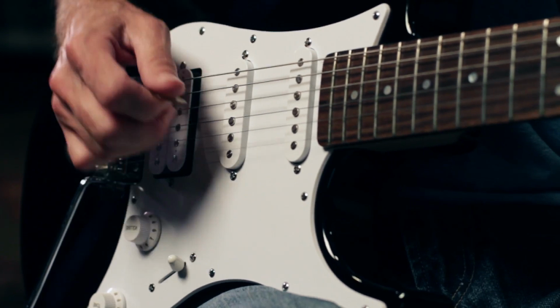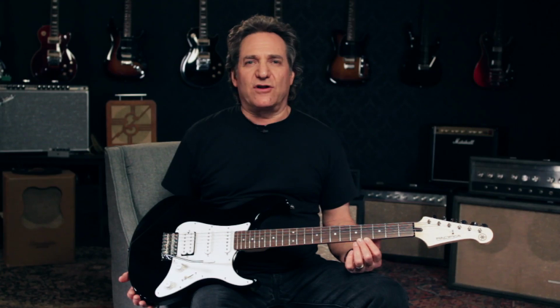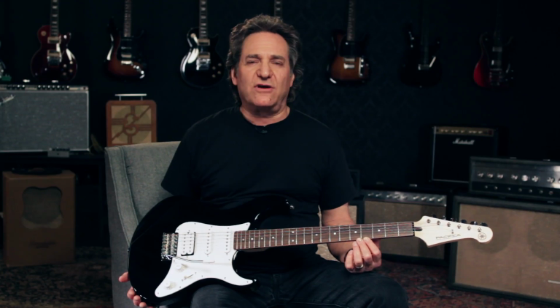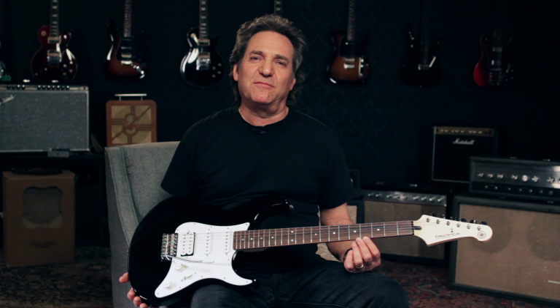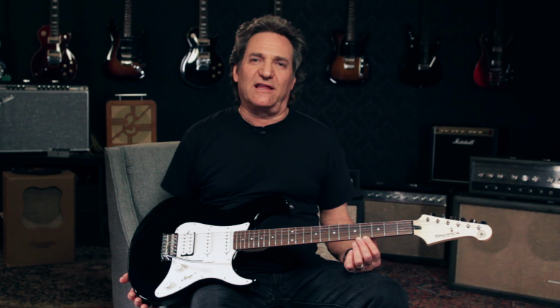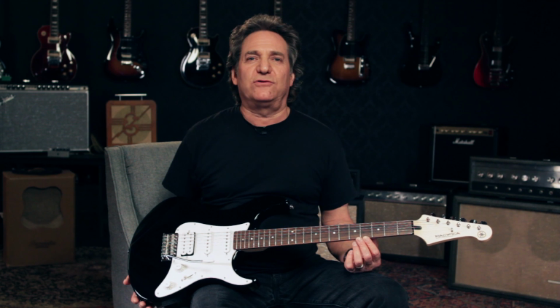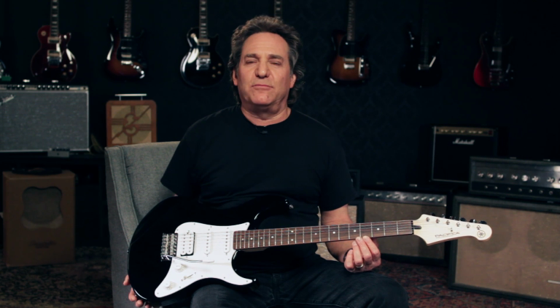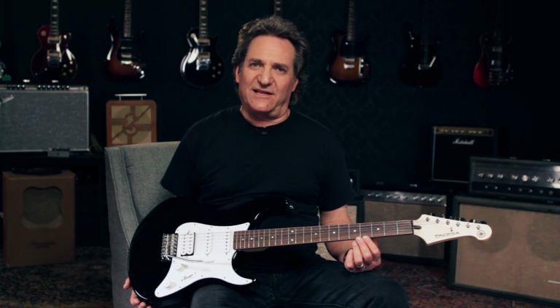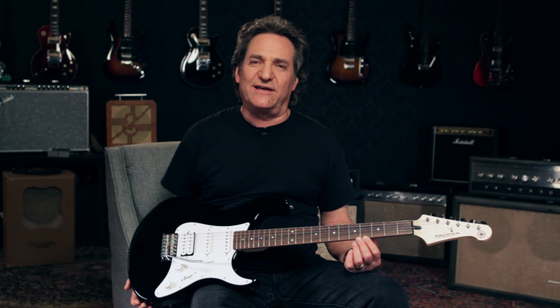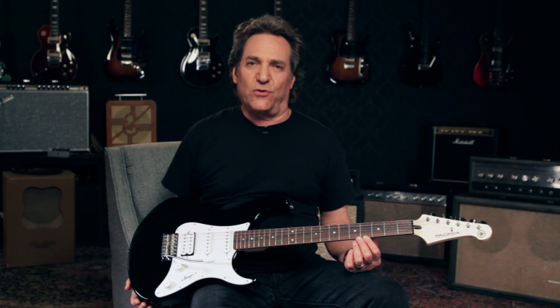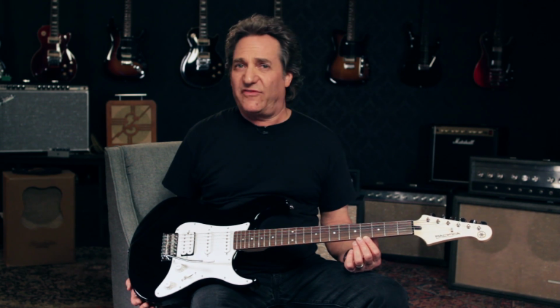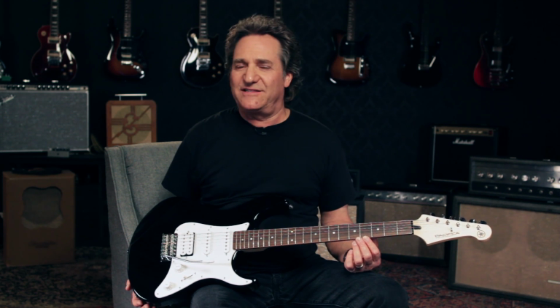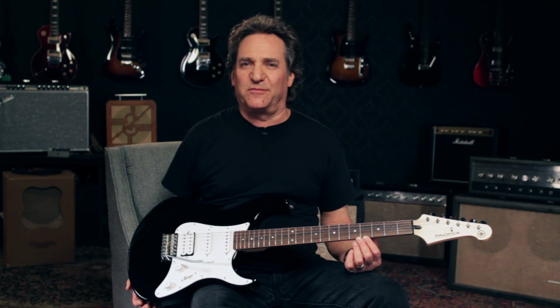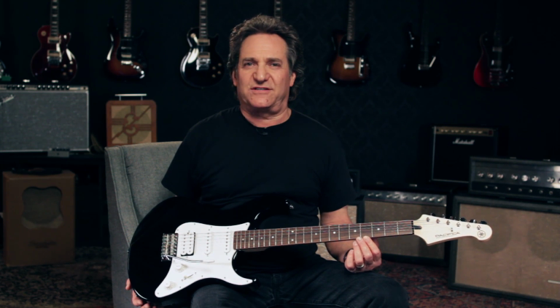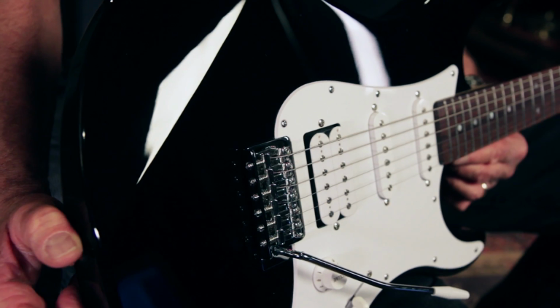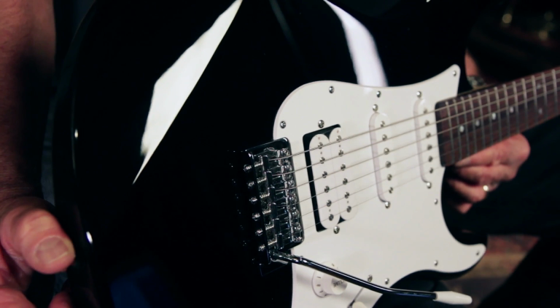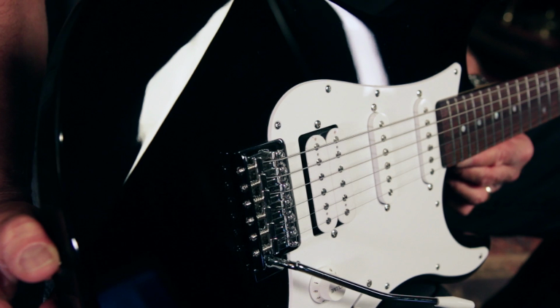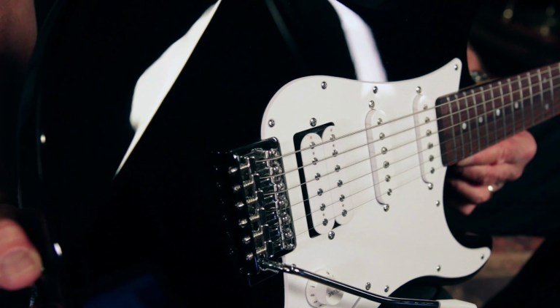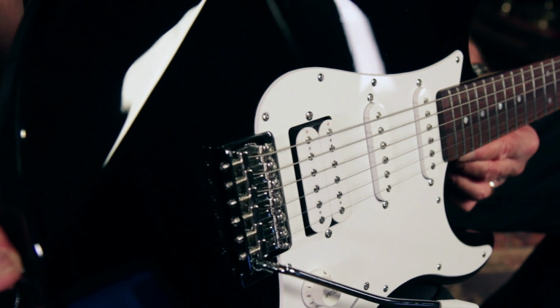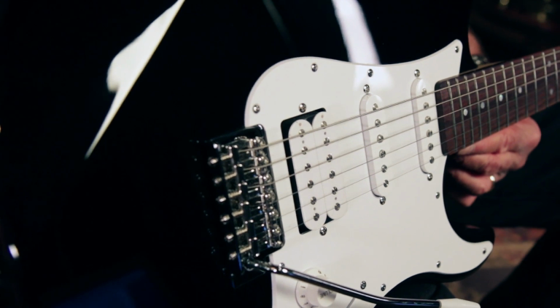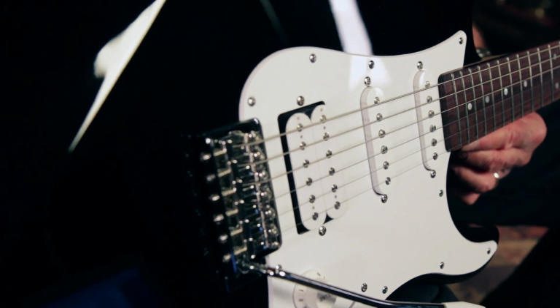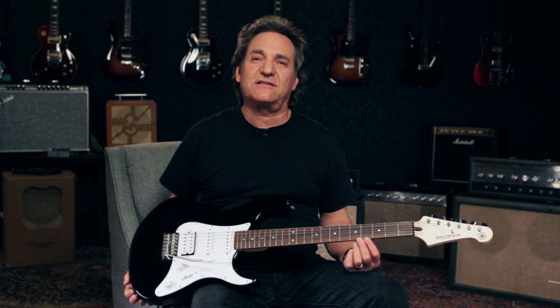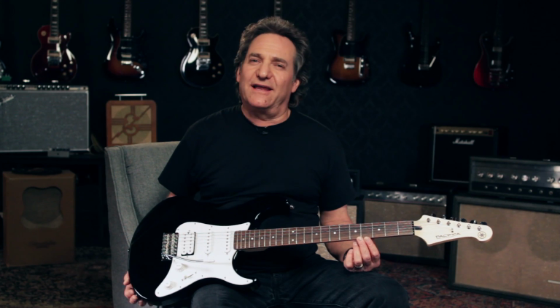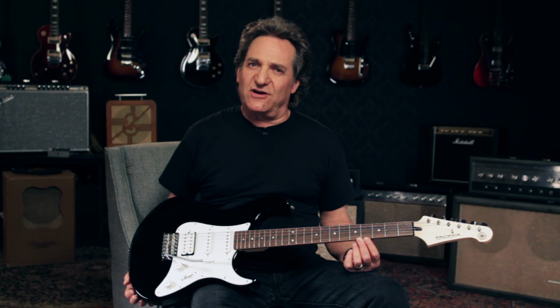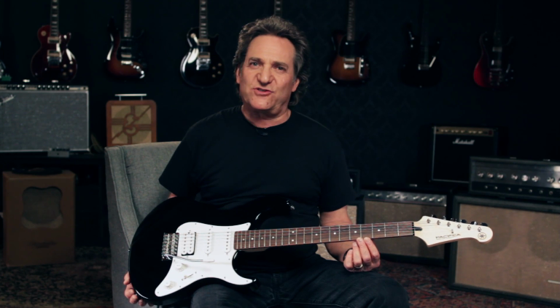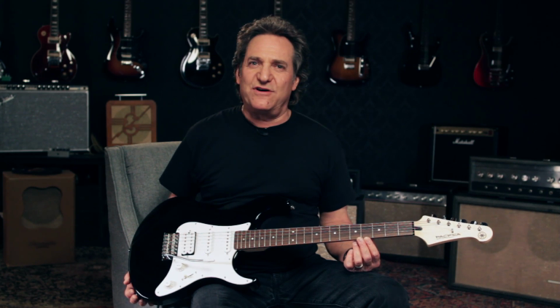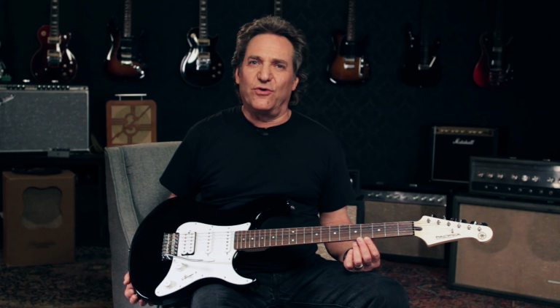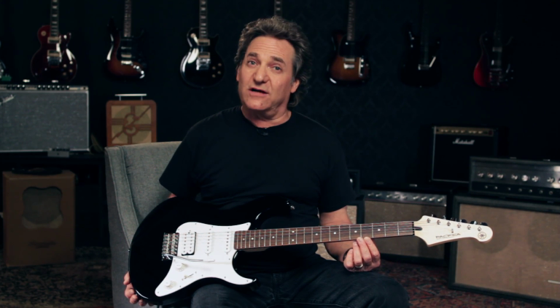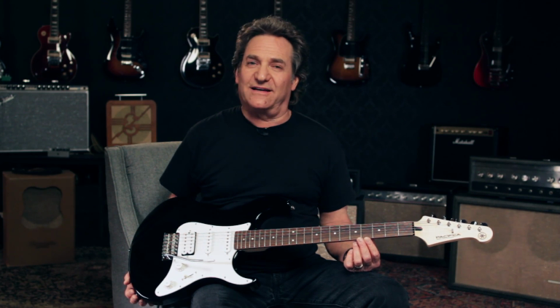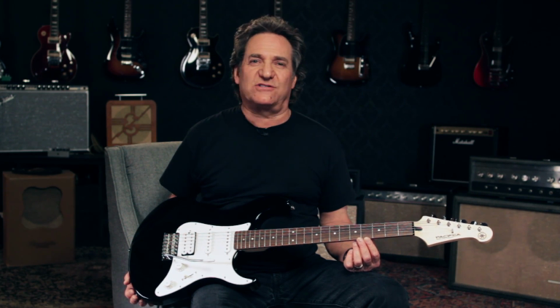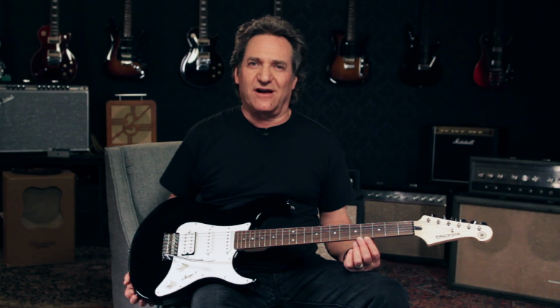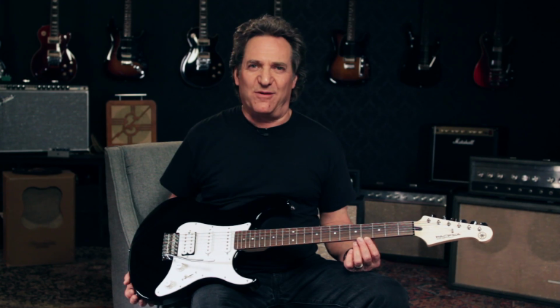It also comes in metallic blue, metallic red, and old violin sunburst. Check out the Yamaha Pacifica HSS Deluxe at a Guitar Center store near you or online at GuitarCenter.com.